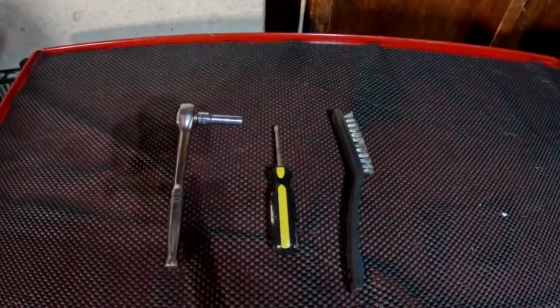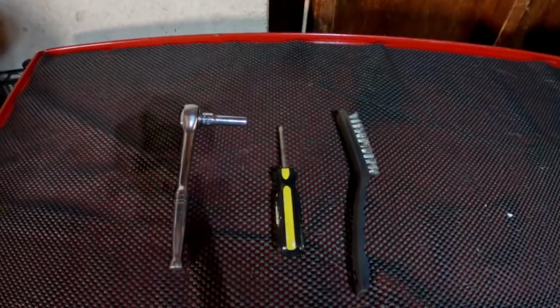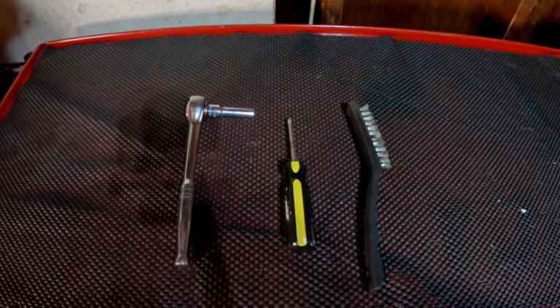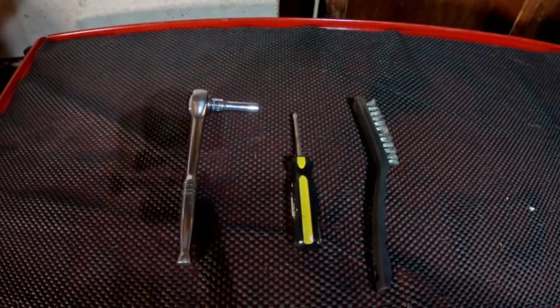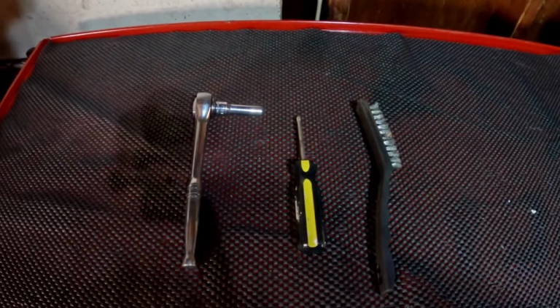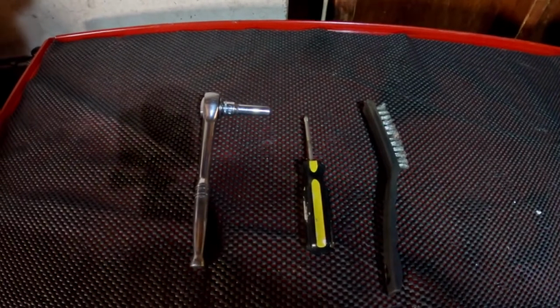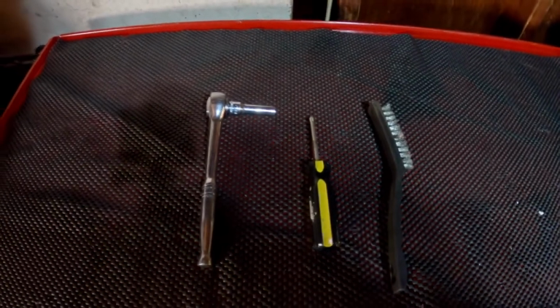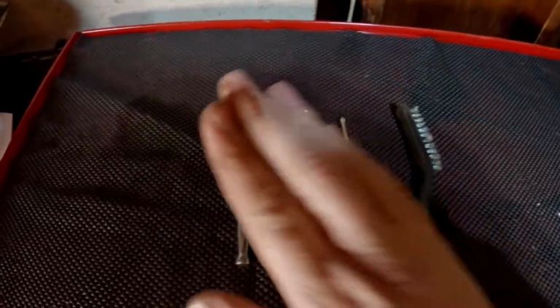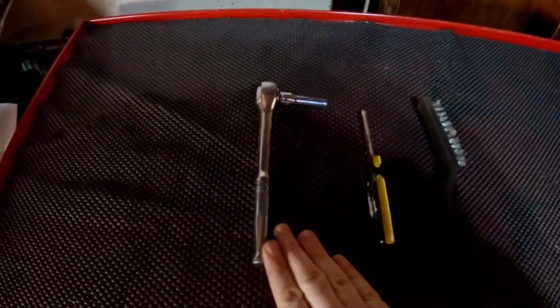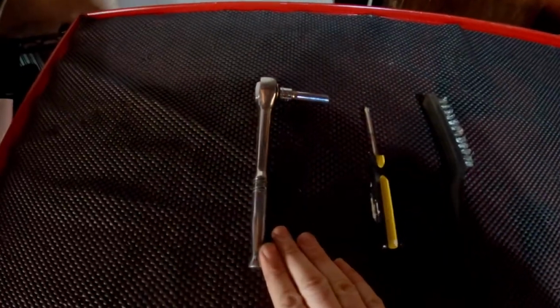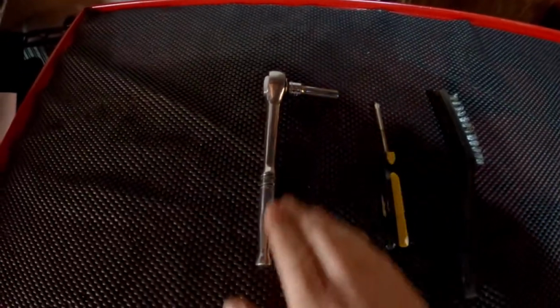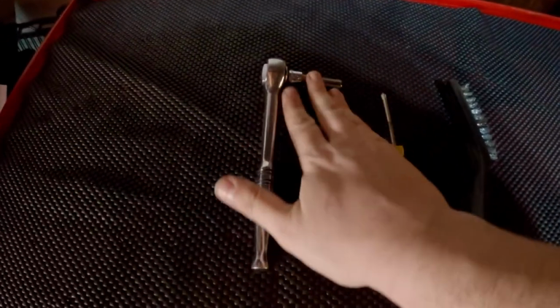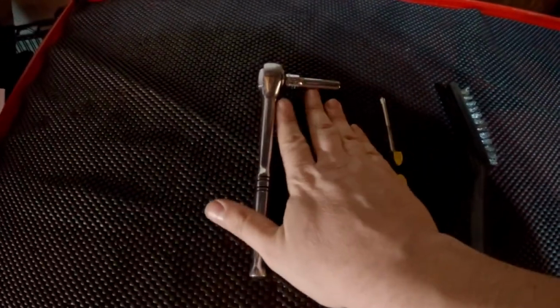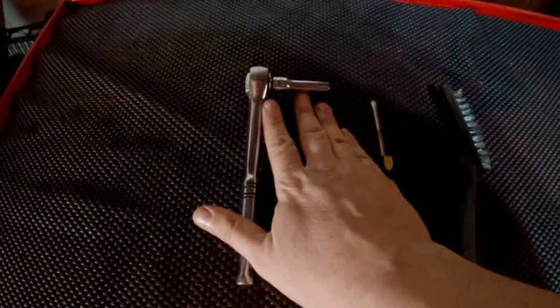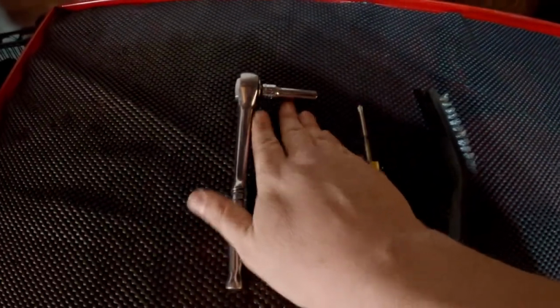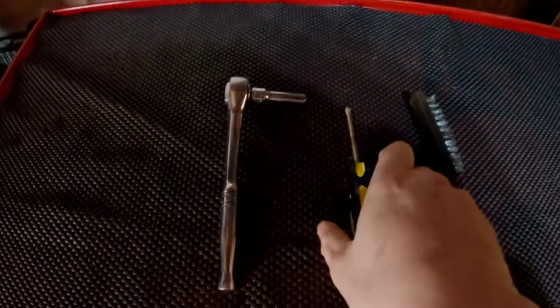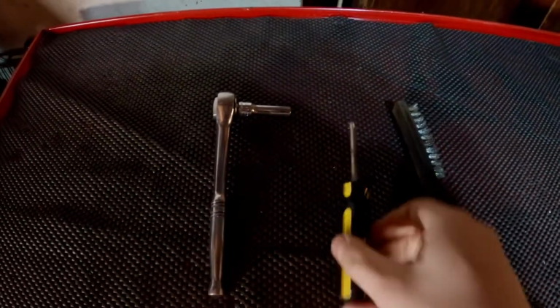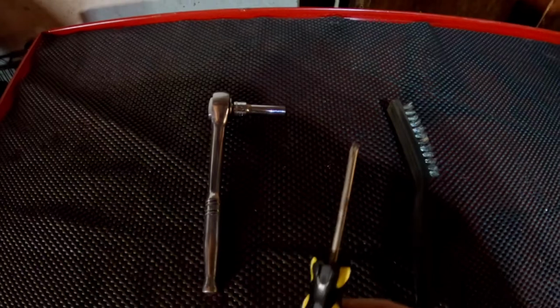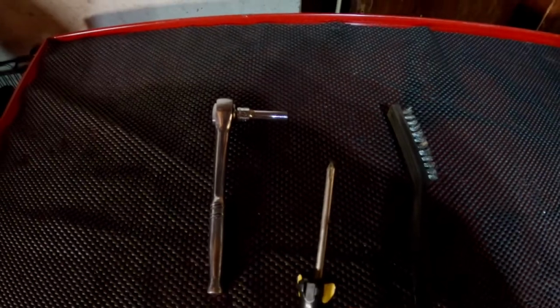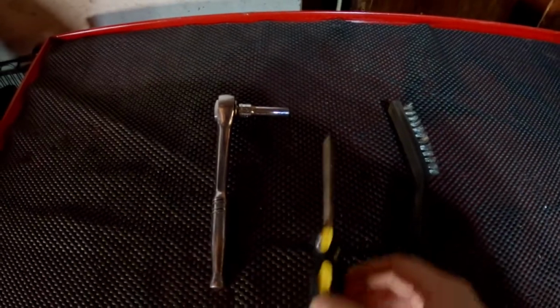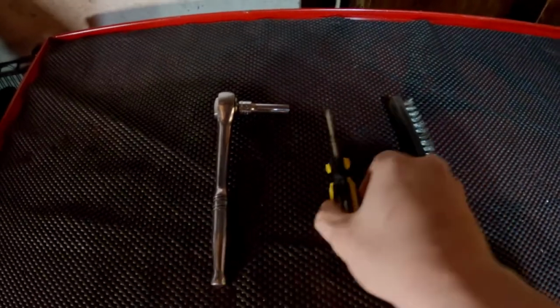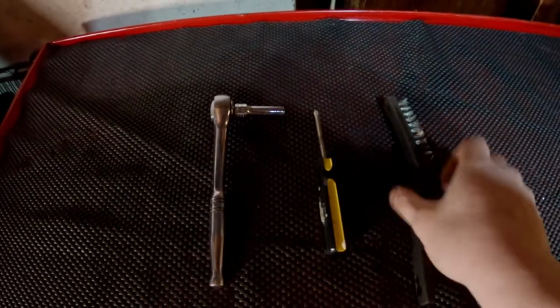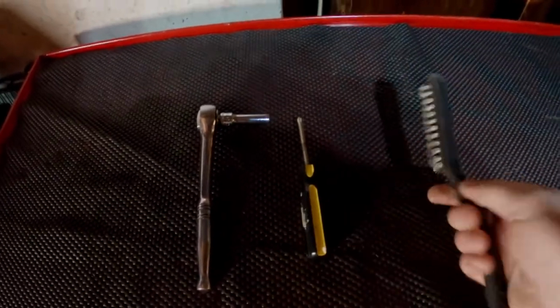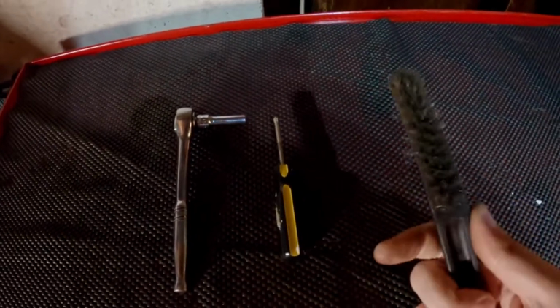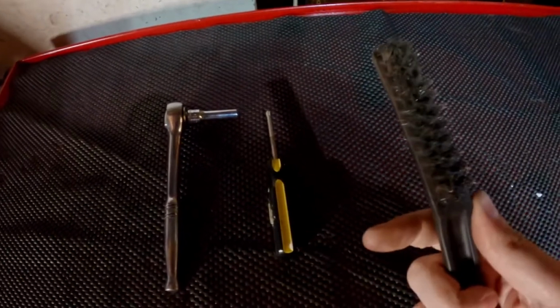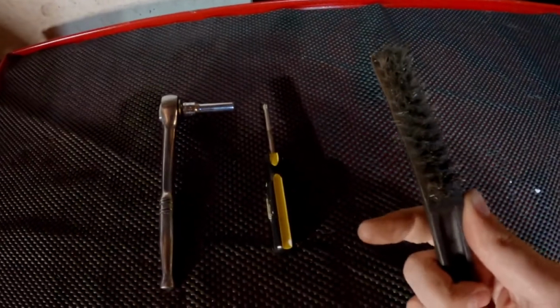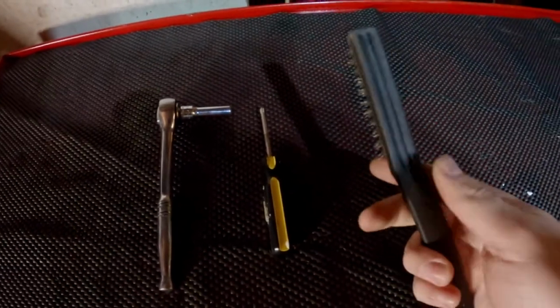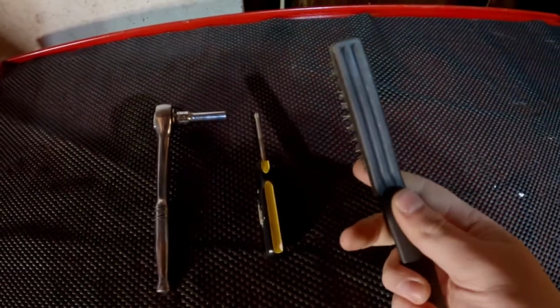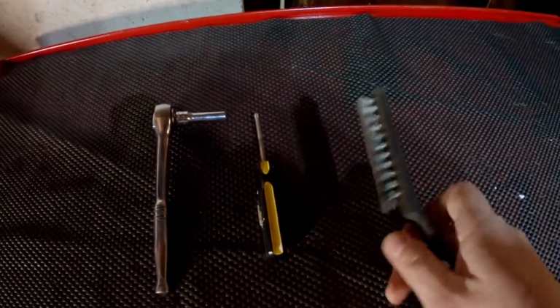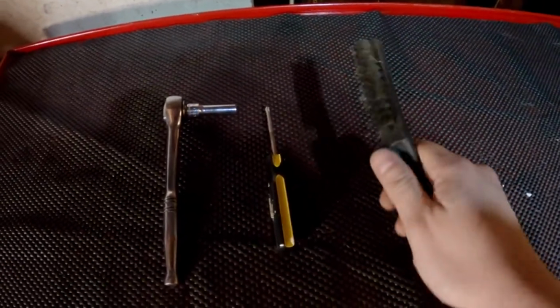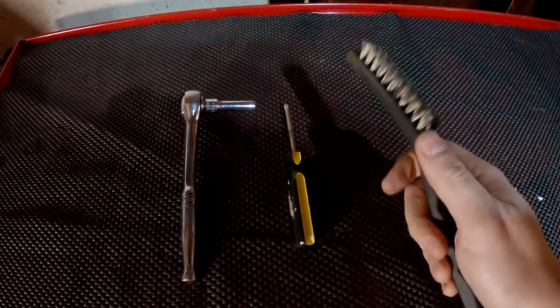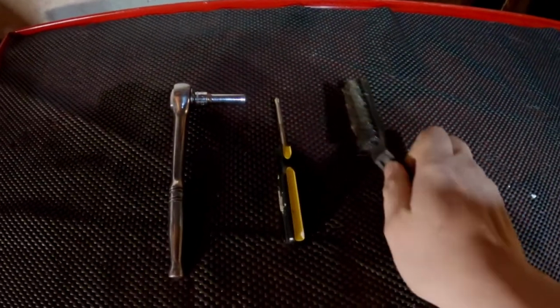The tools you'll need for this job are a ratchet wrench with an 8mm socket, a Phillips head screwdriver, and a wire brush or some sandpaper.